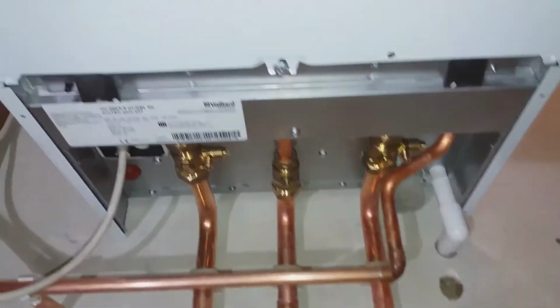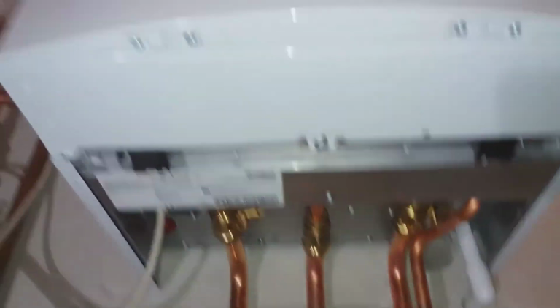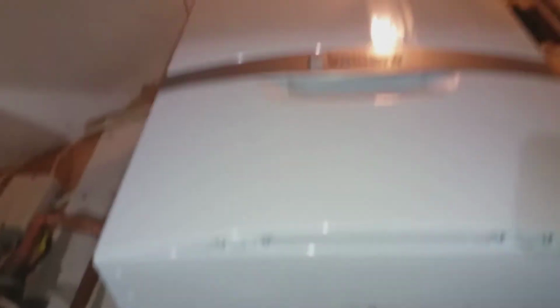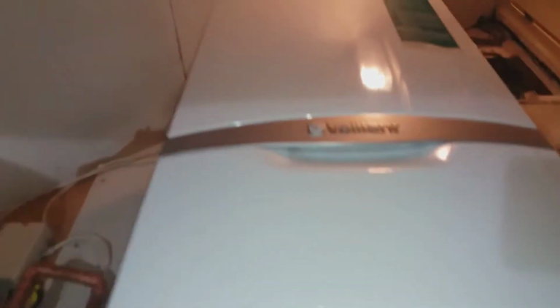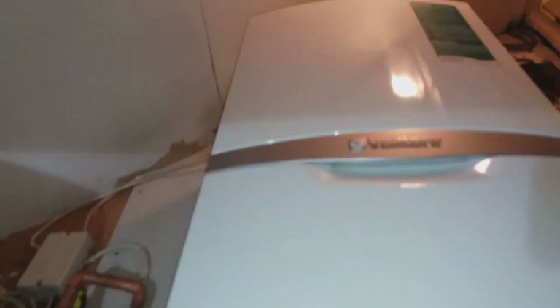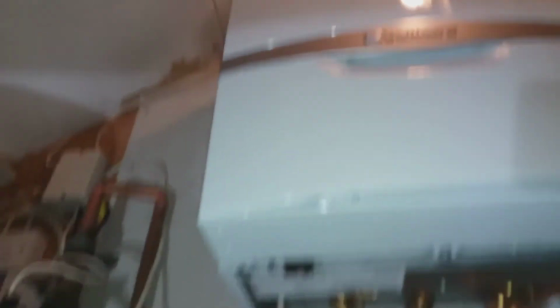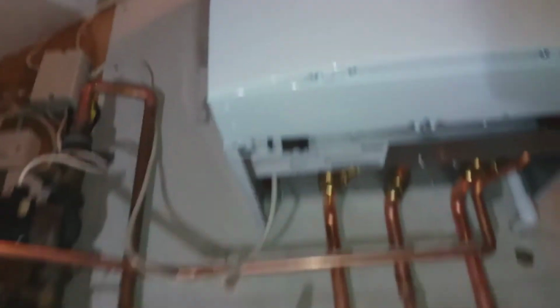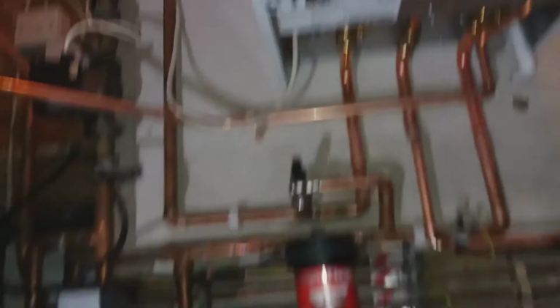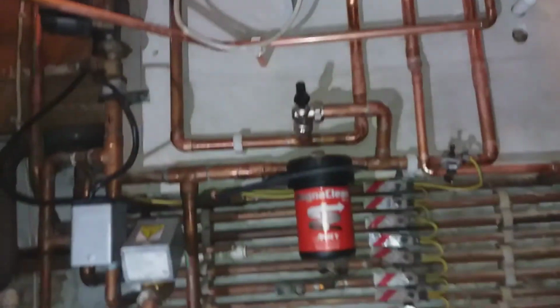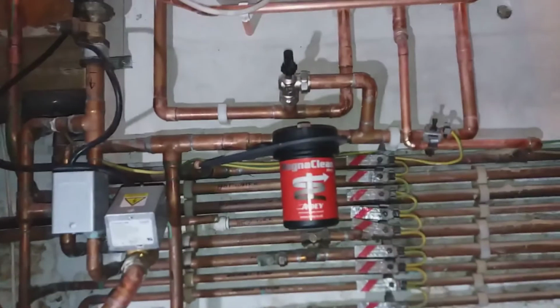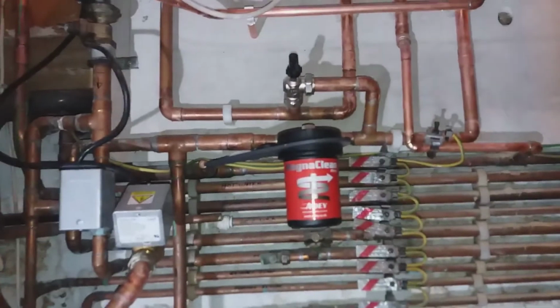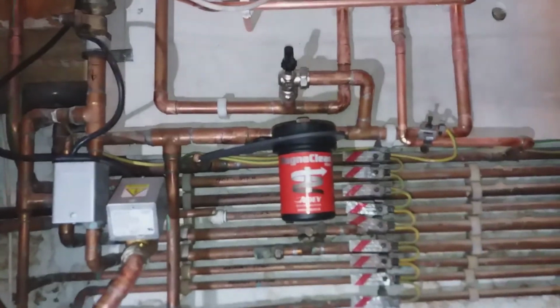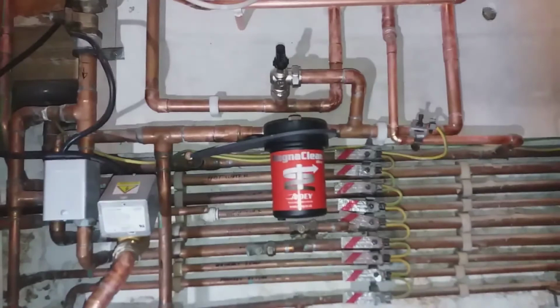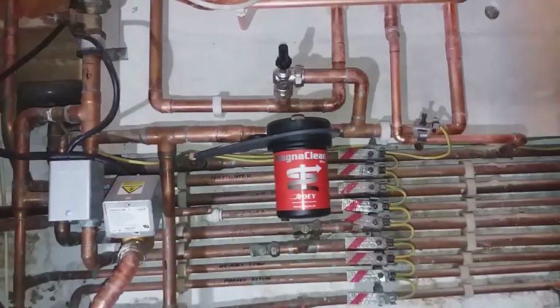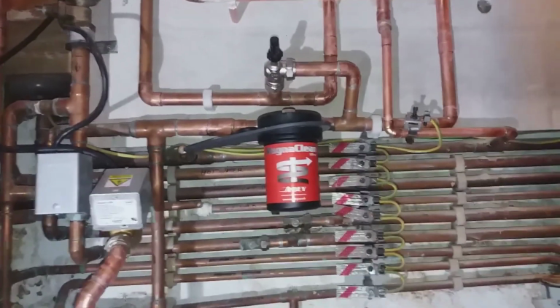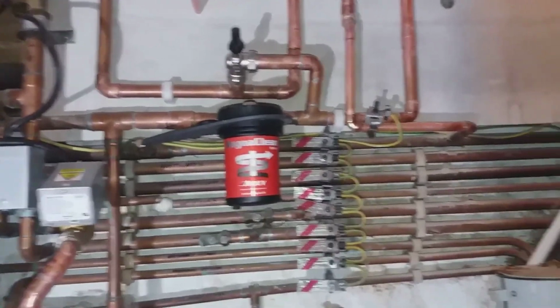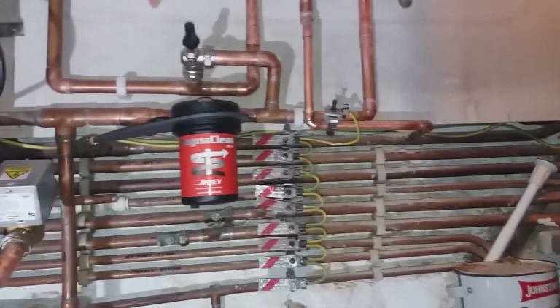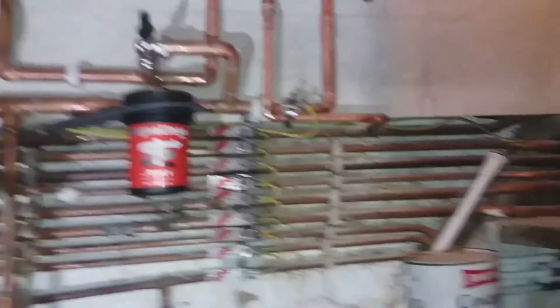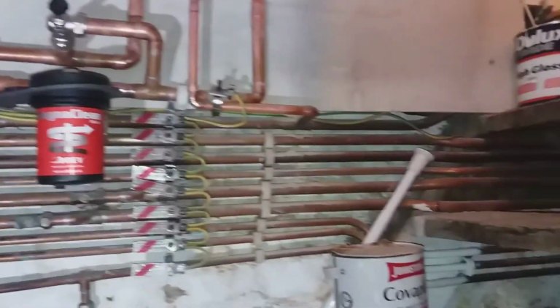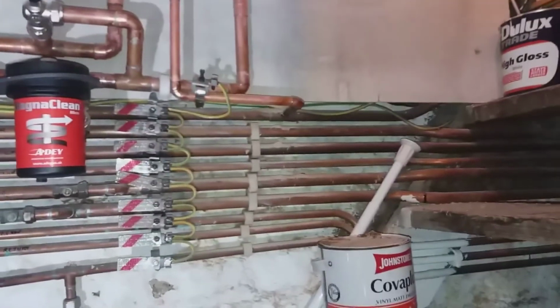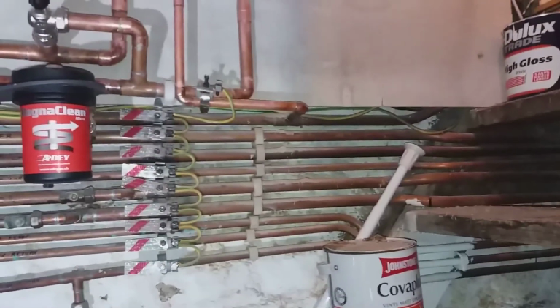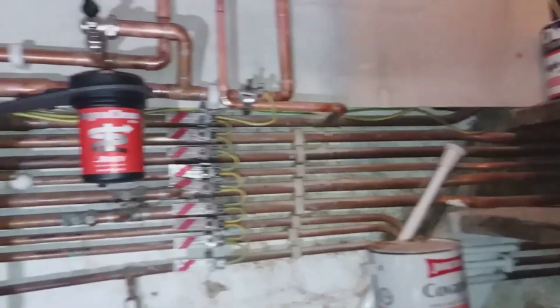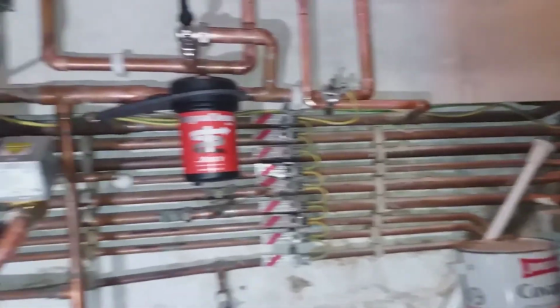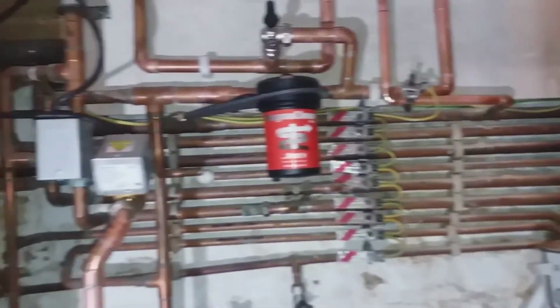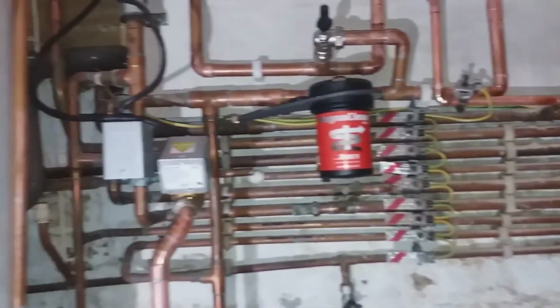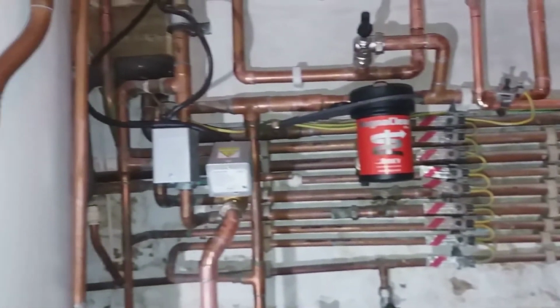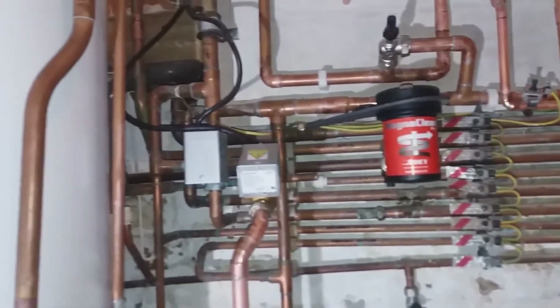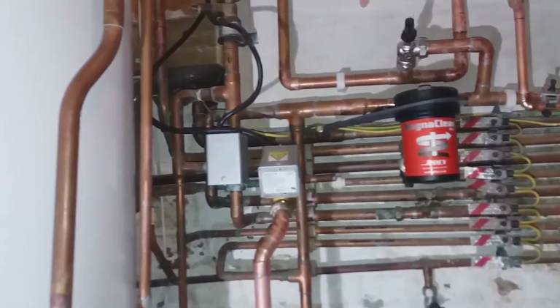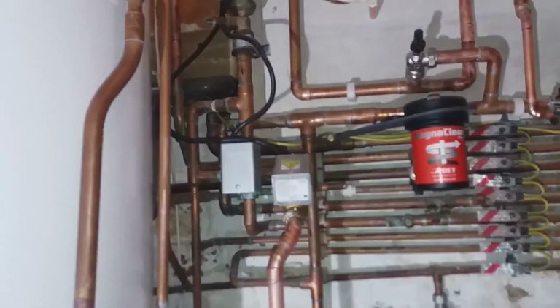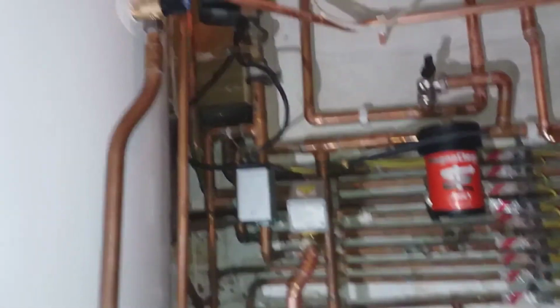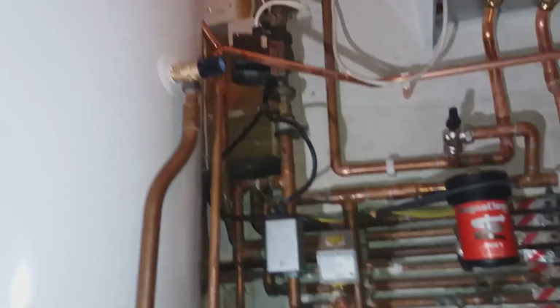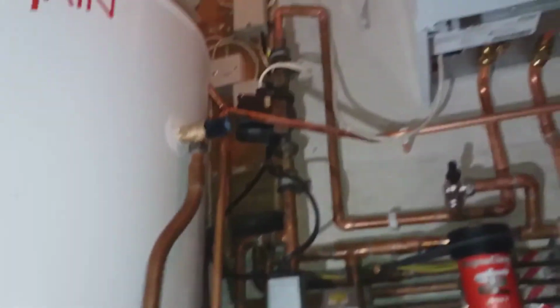Good access for the siphon — it can be opened and put back. The magnetic filter is connected, all nicely done. Thanks for watching, goodbye.